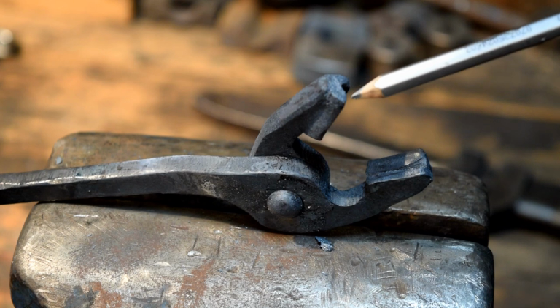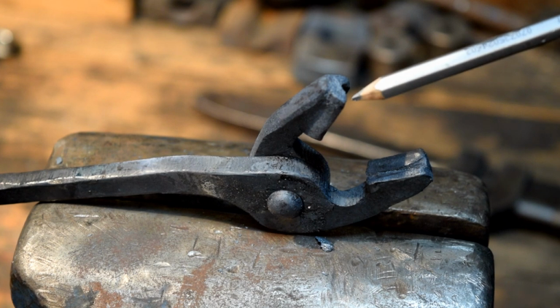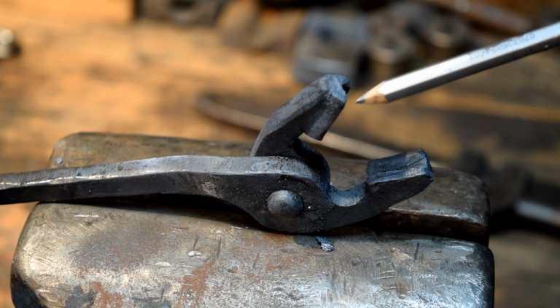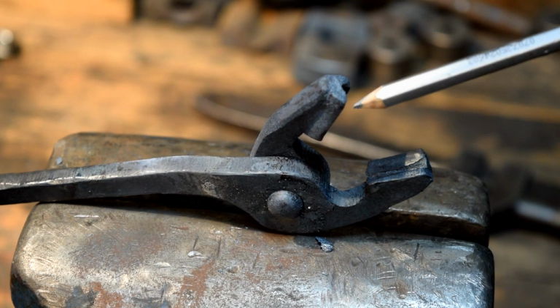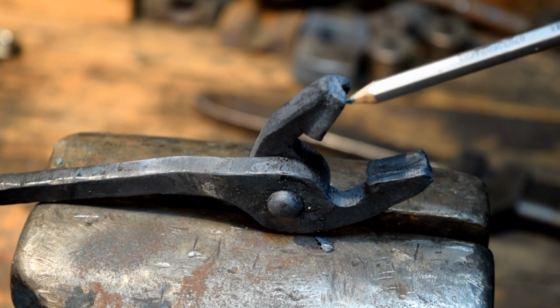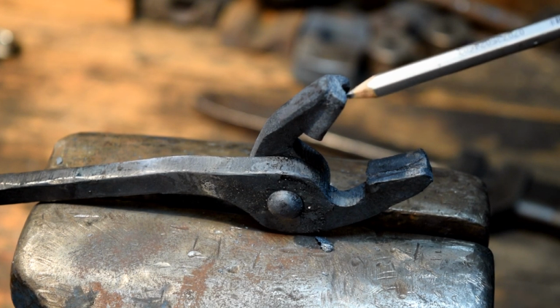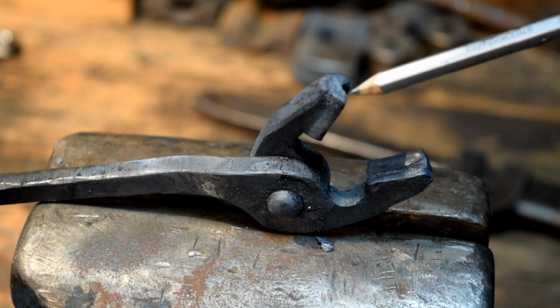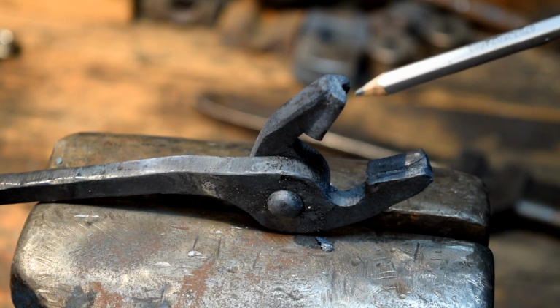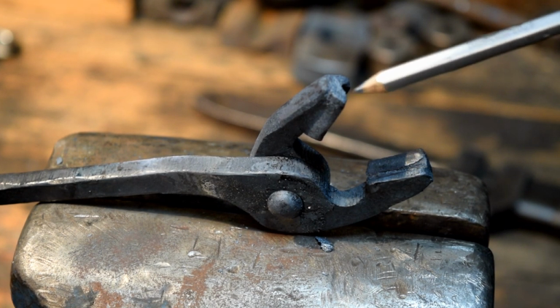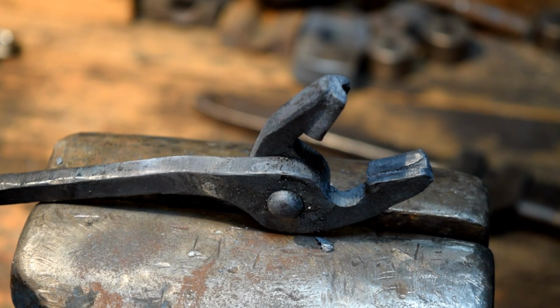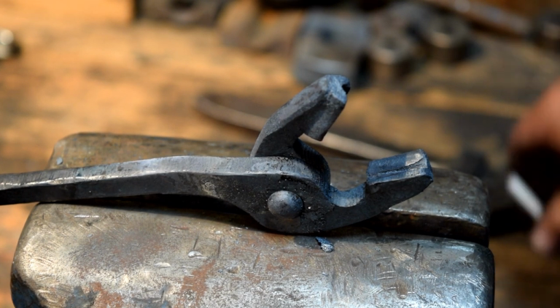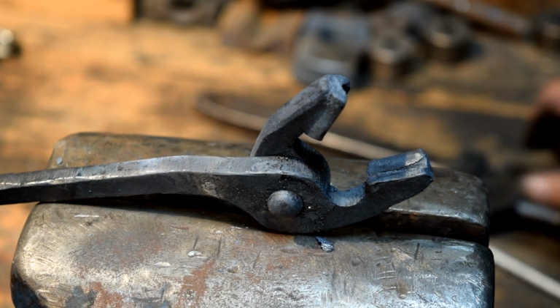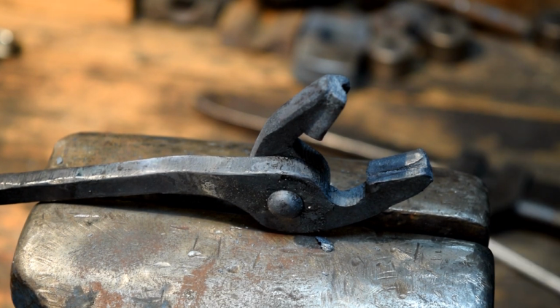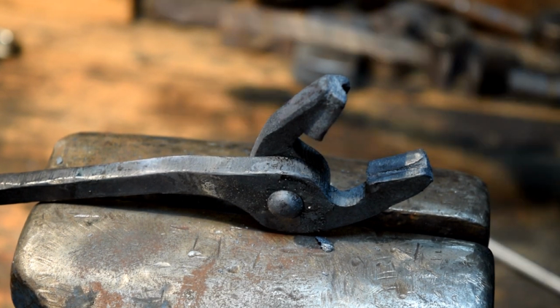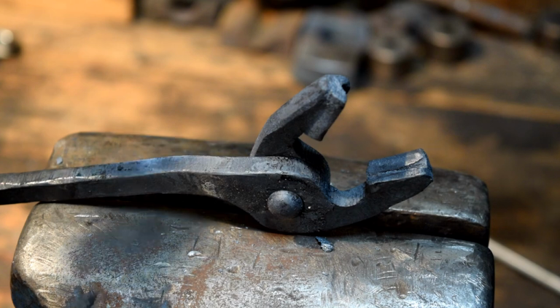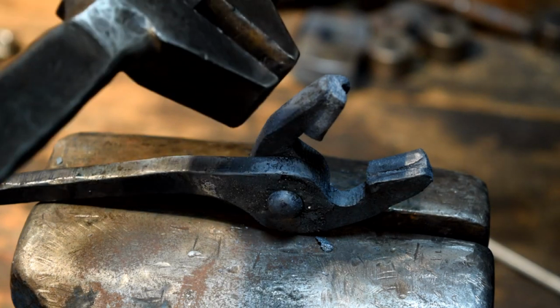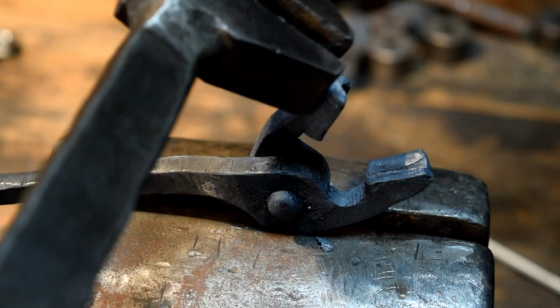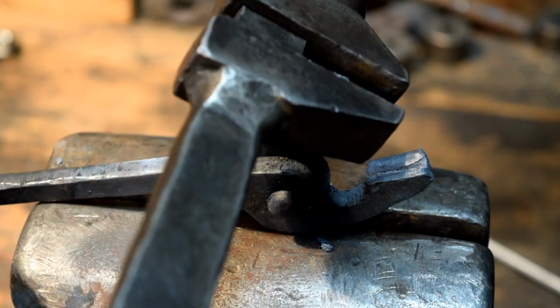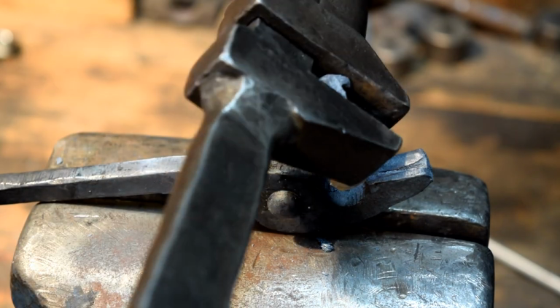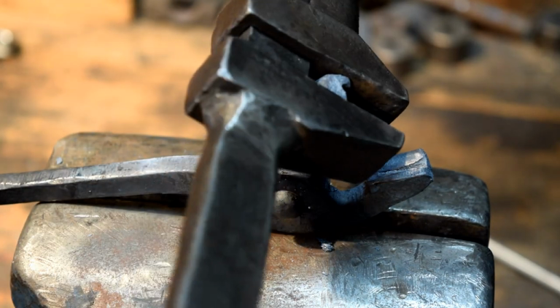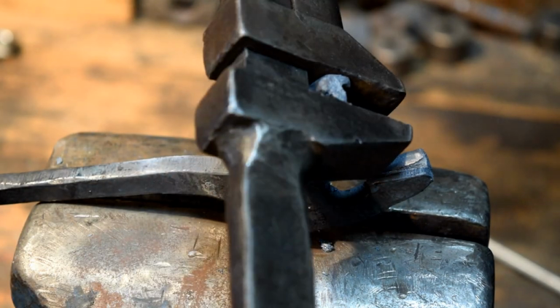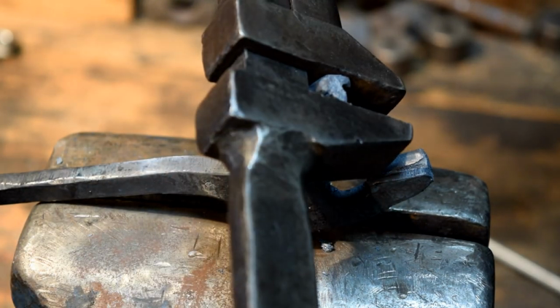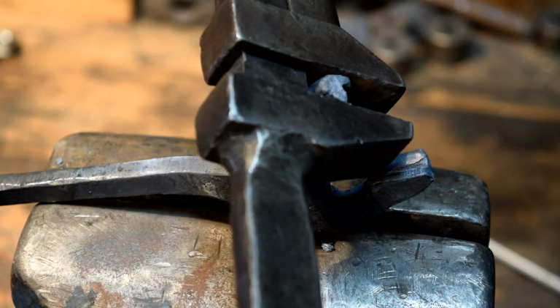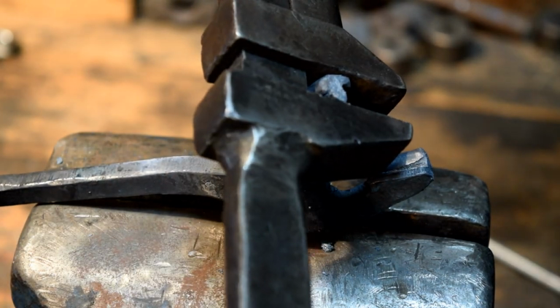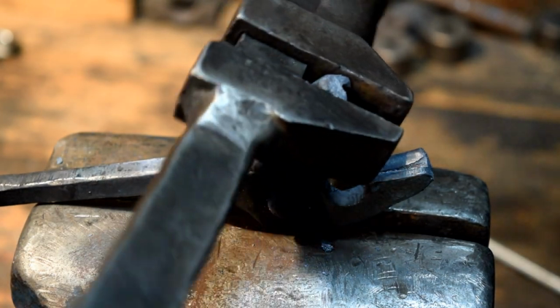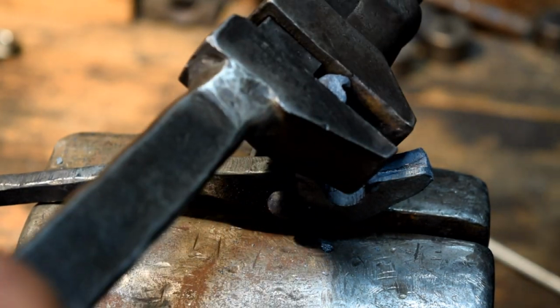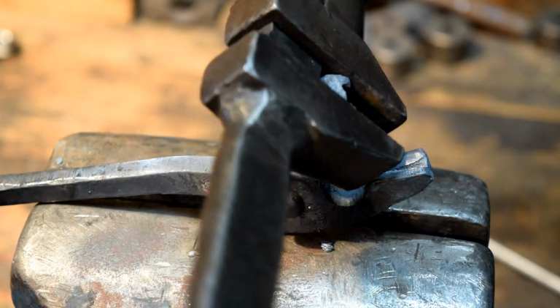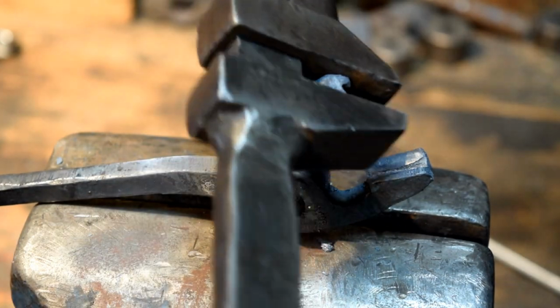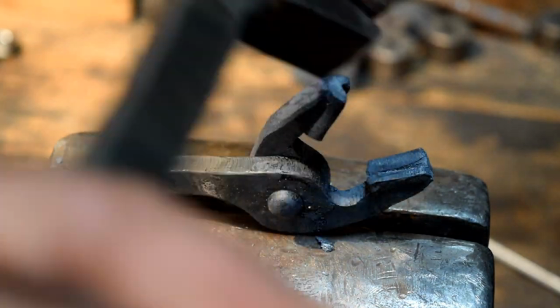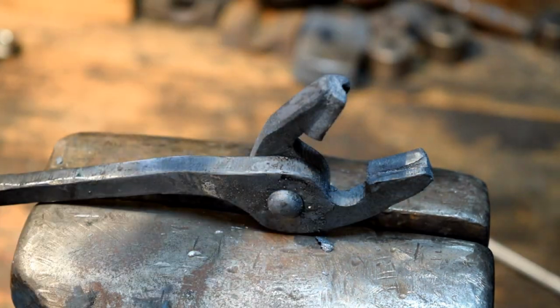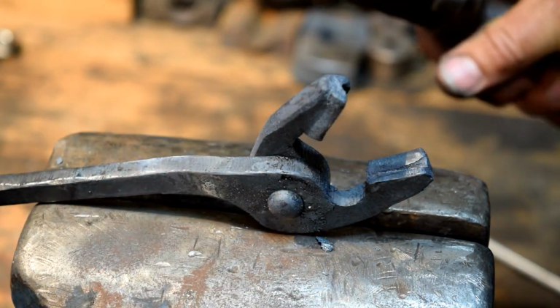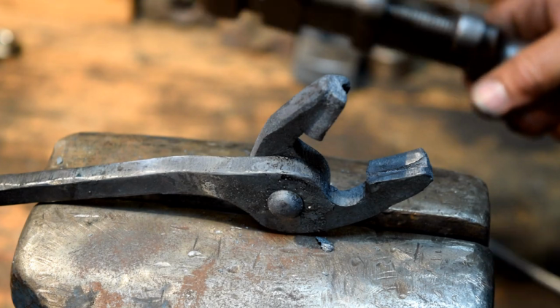If your jaws get a little bit out of alignment or get a little bit of a twist in them, you can use your twisting wrench to grab the jaw and twist it one way or the other to get your jaws to line up.